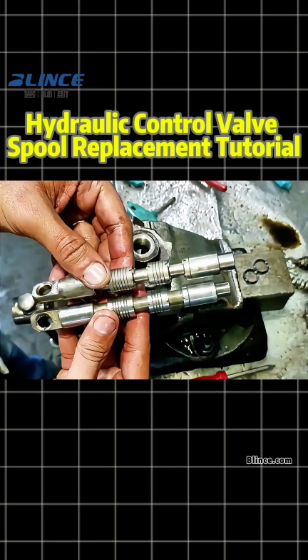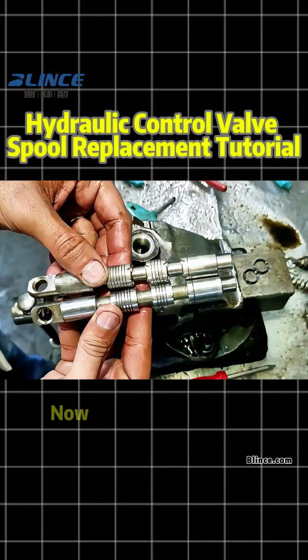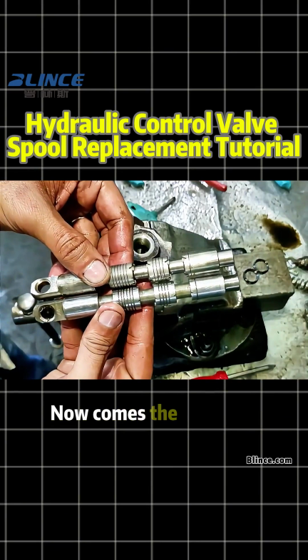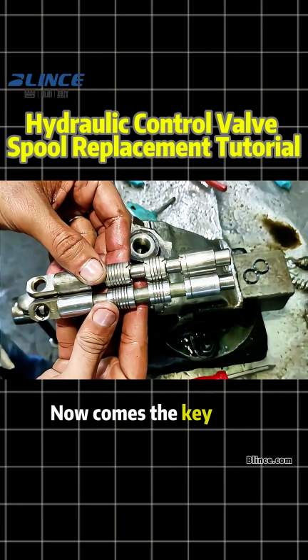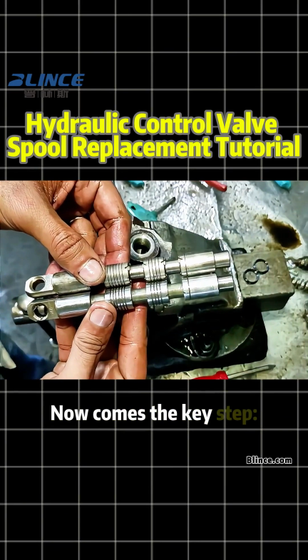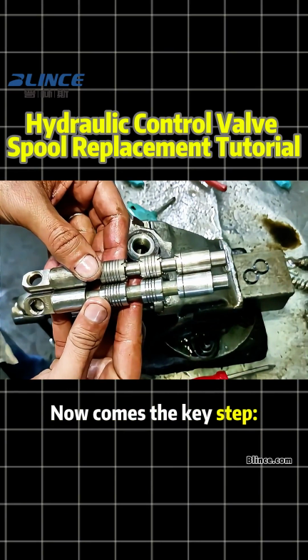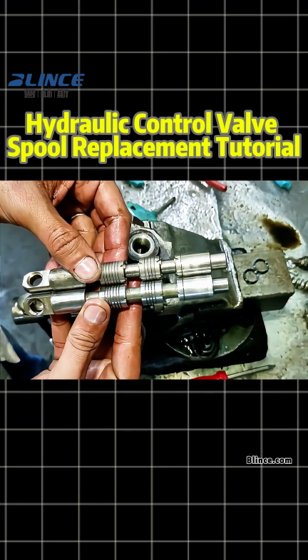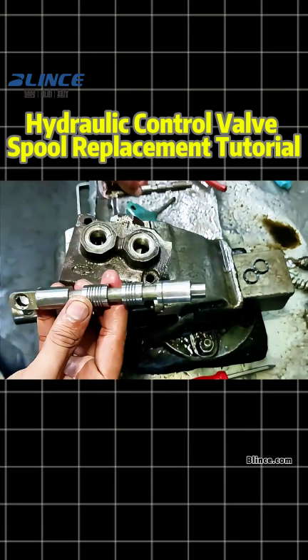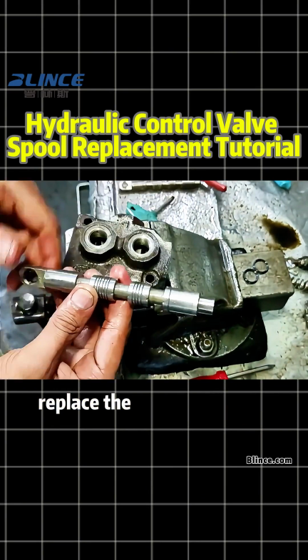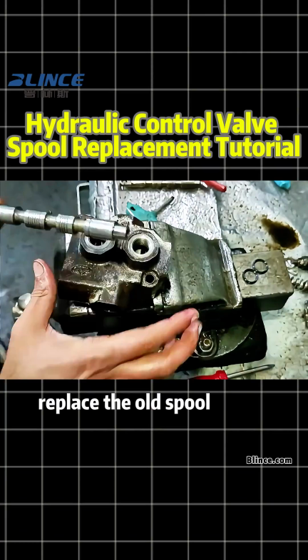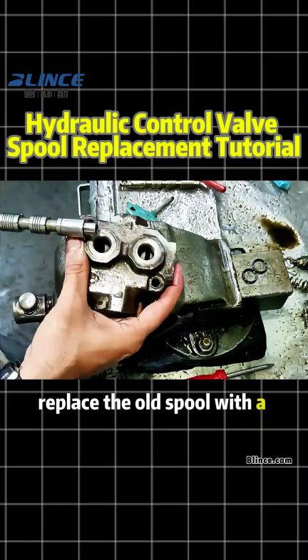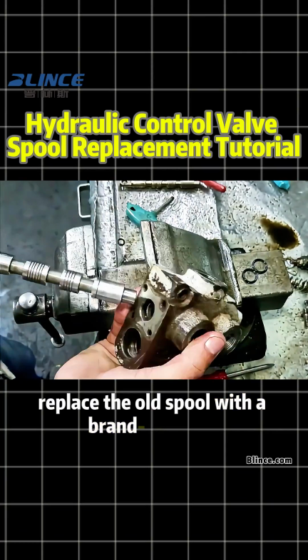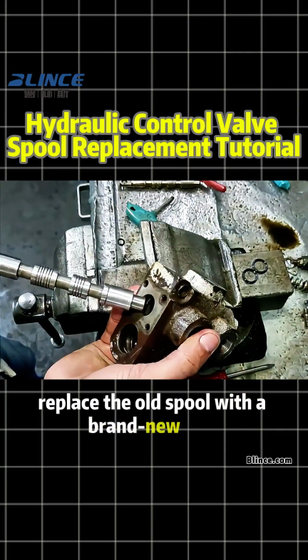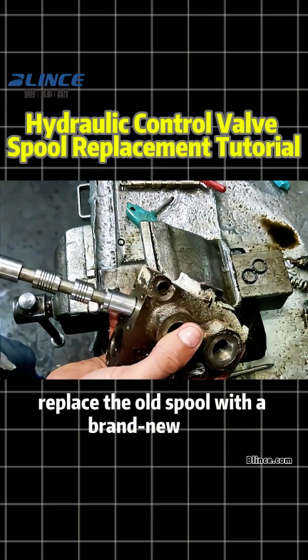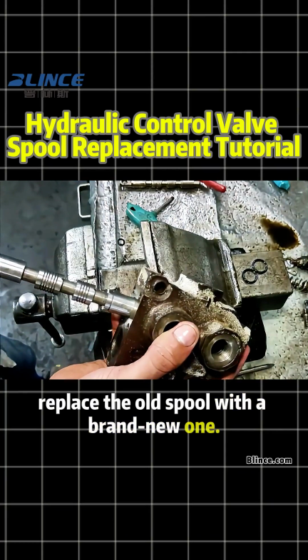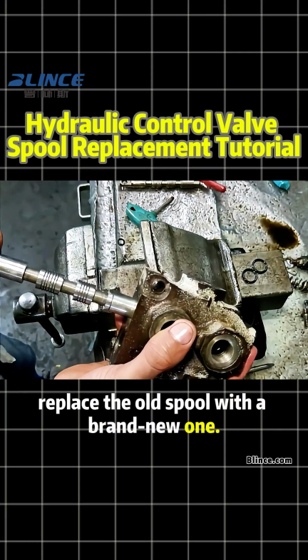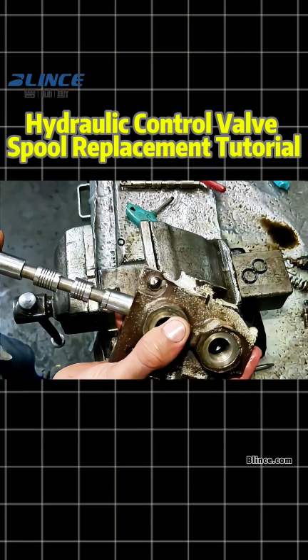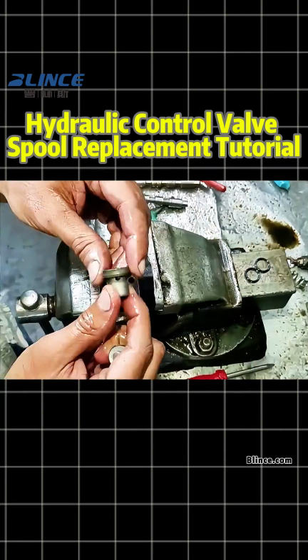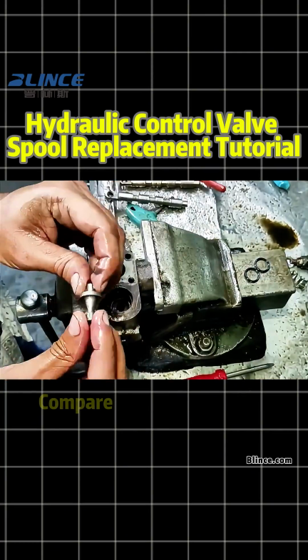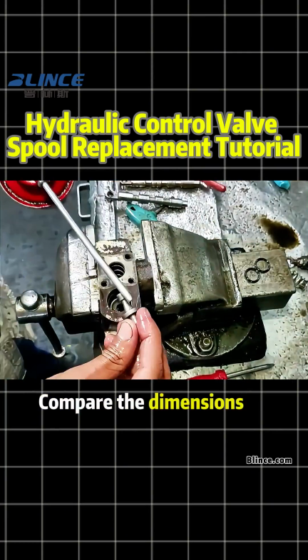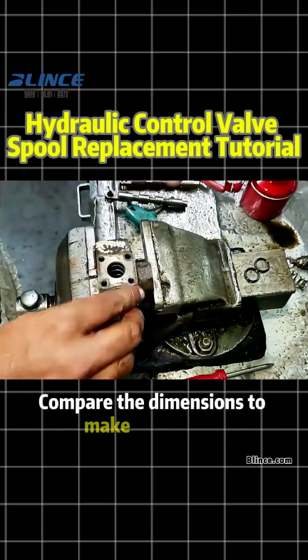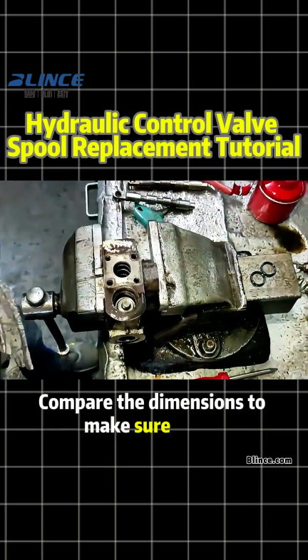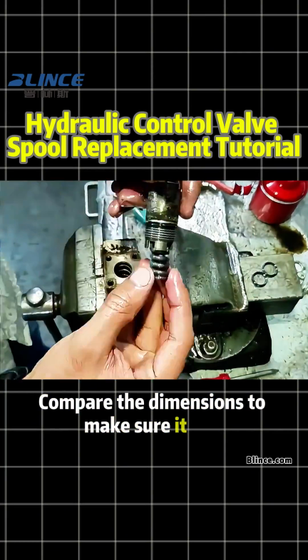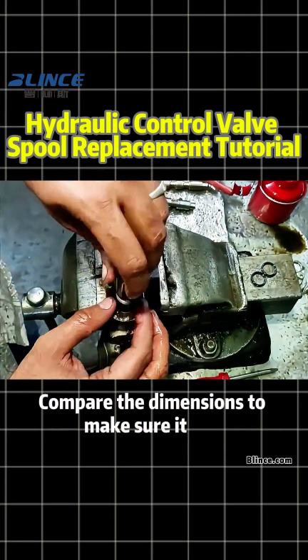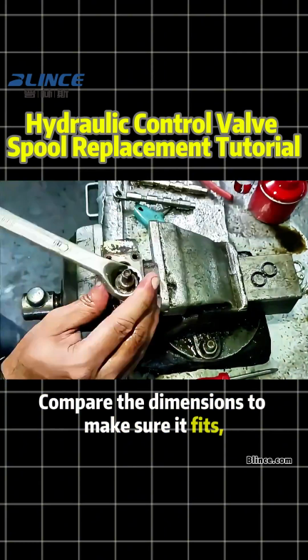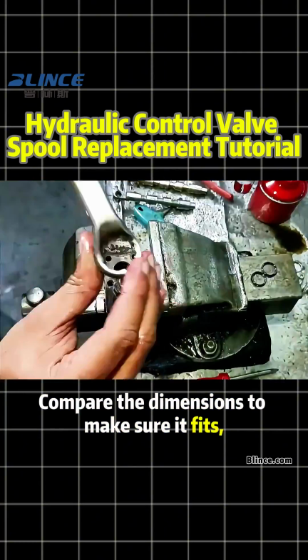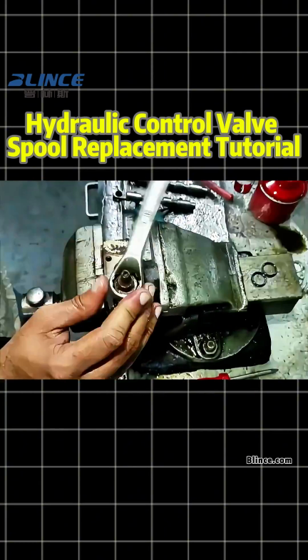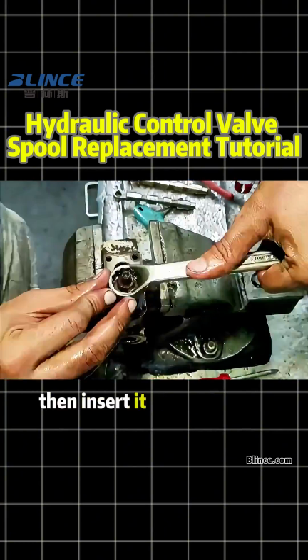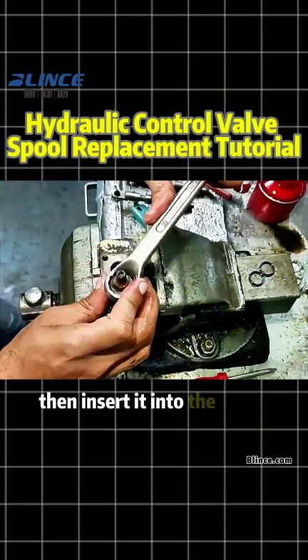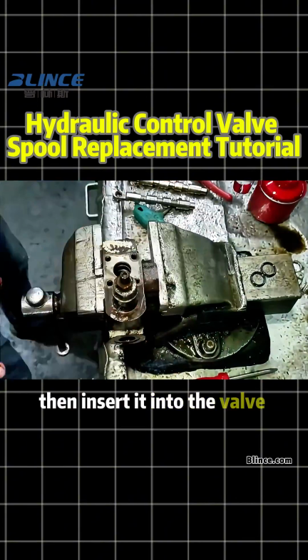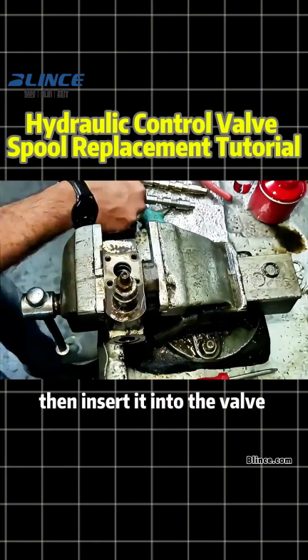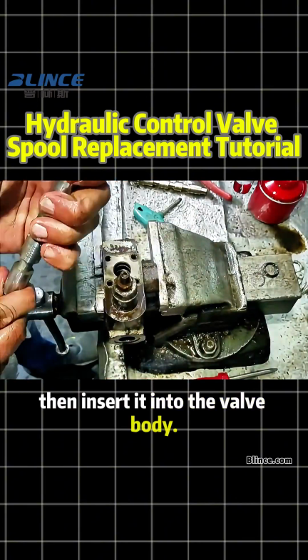Now comes the key step: replace the old spool with a brand new one. Compare the dimensions to make sure it fits, then insert it into the valve body.